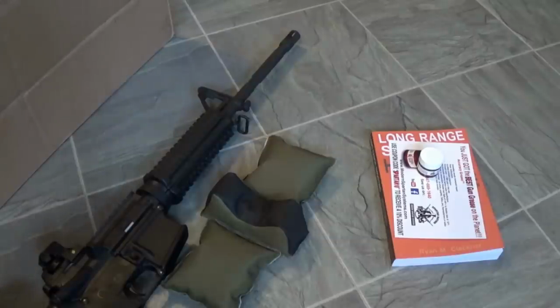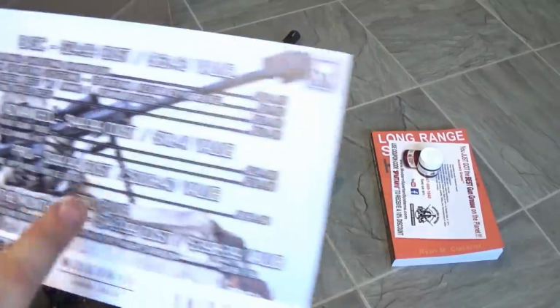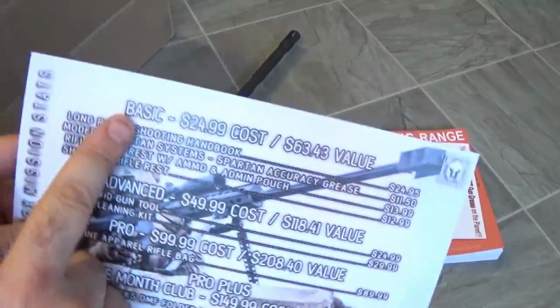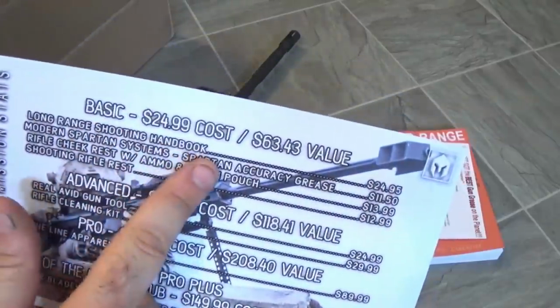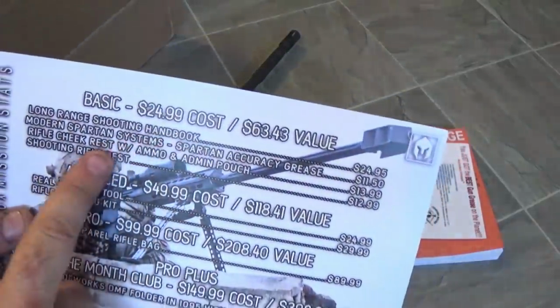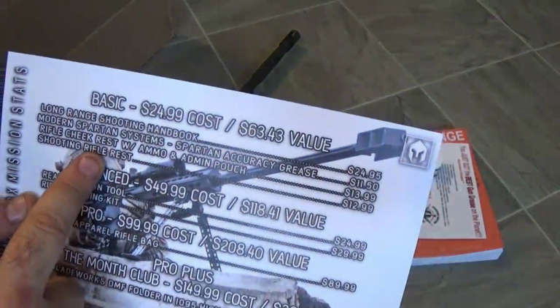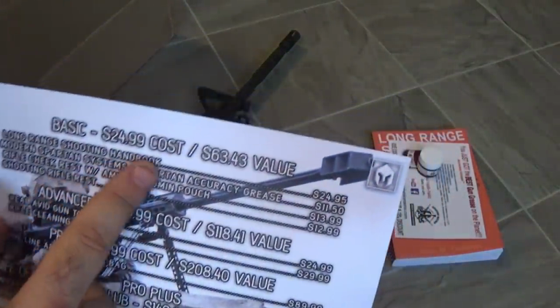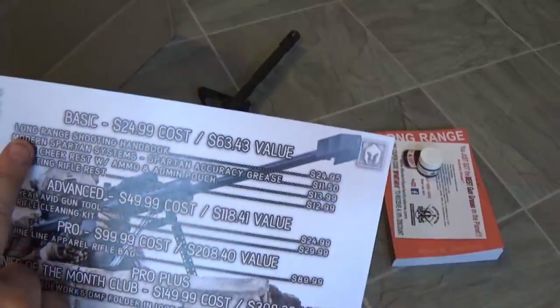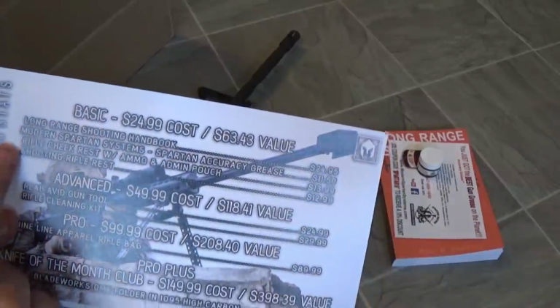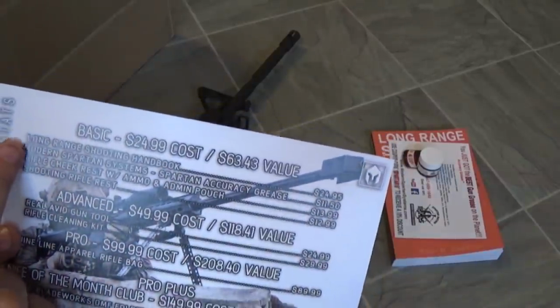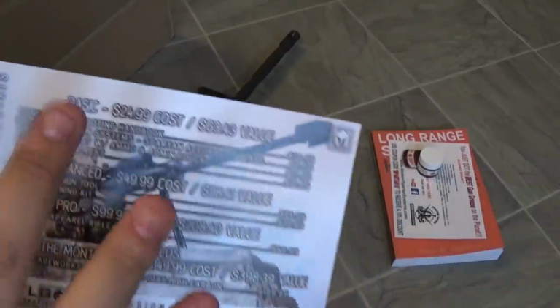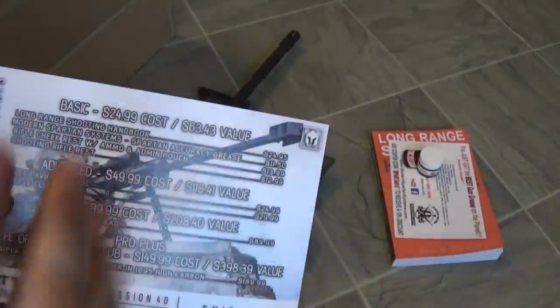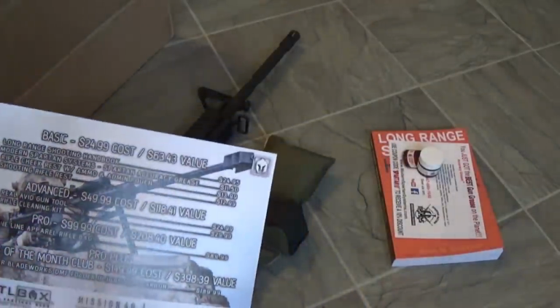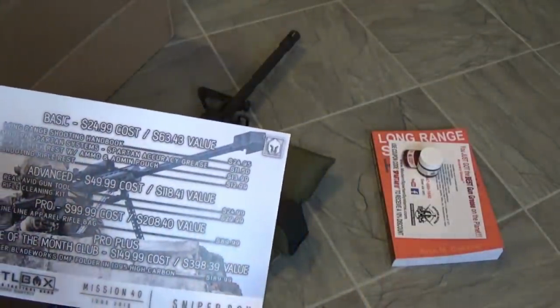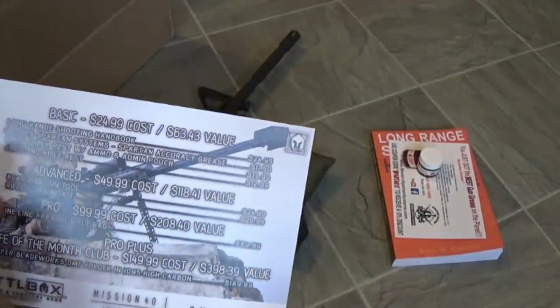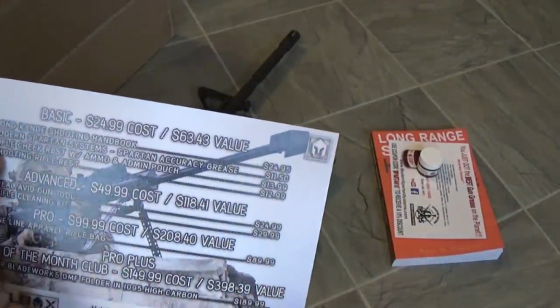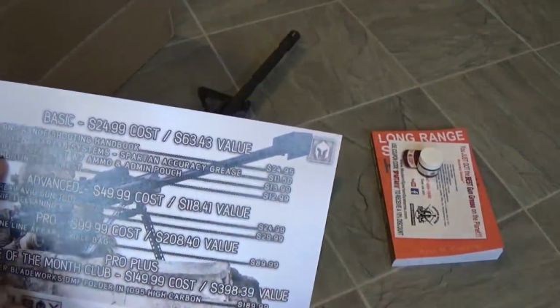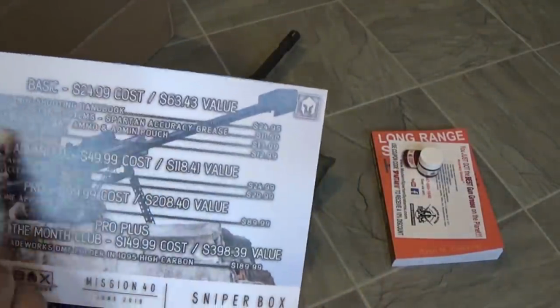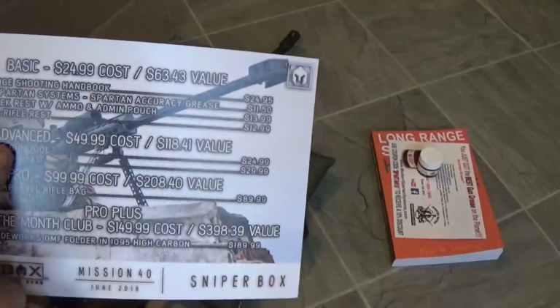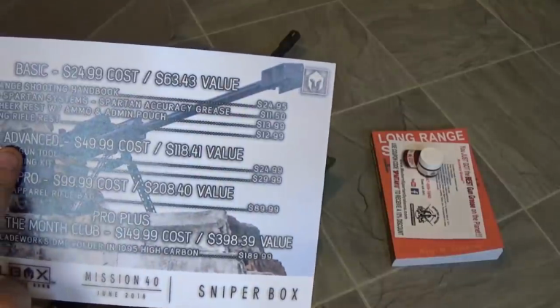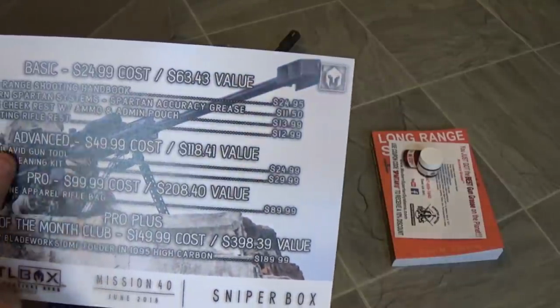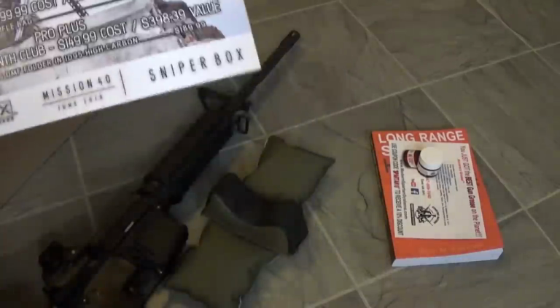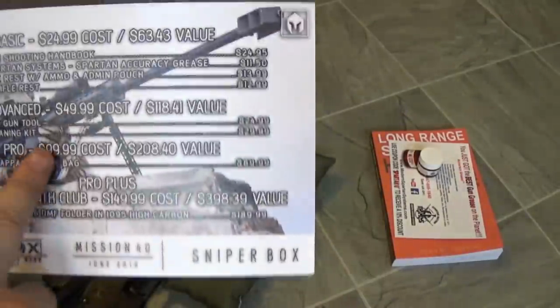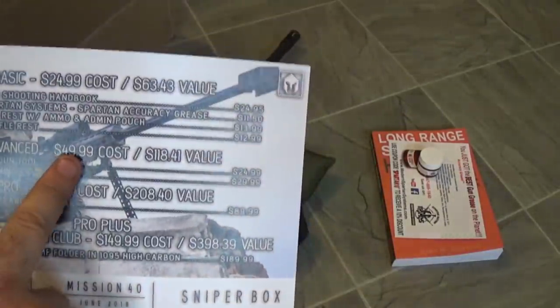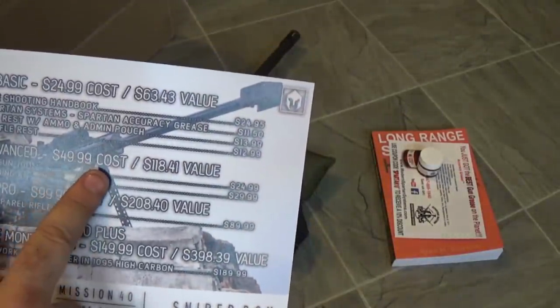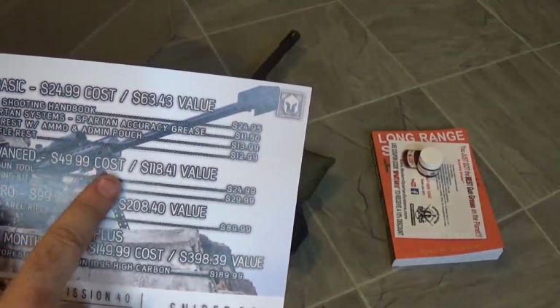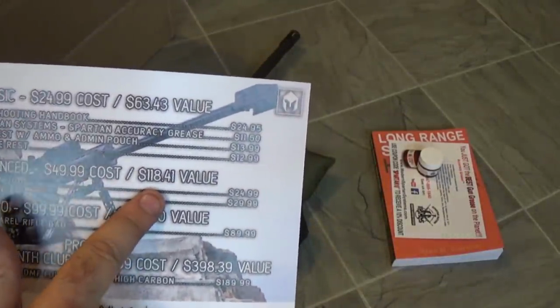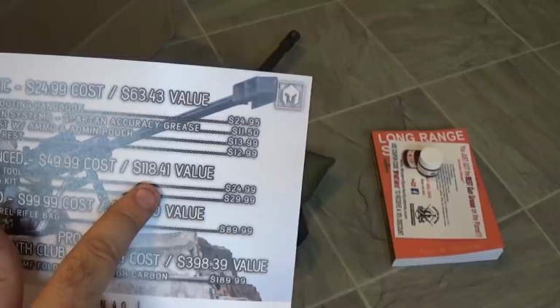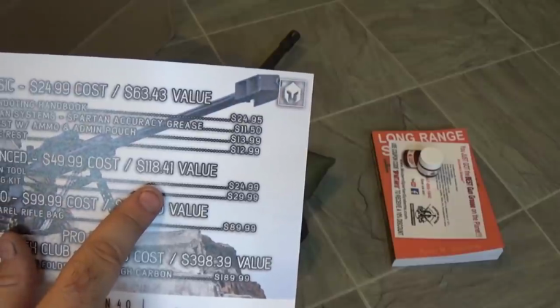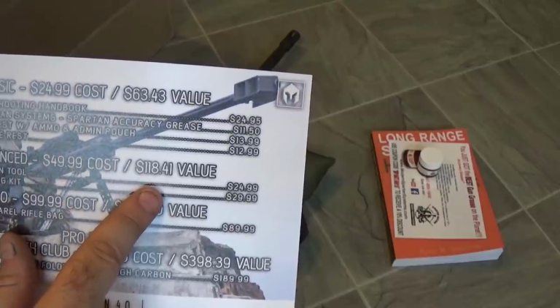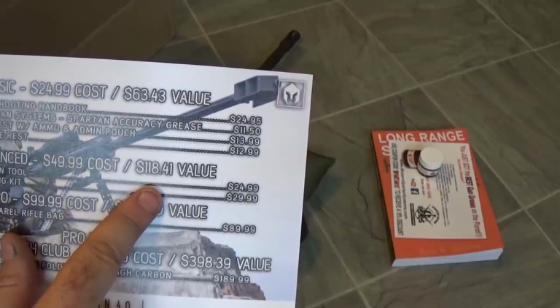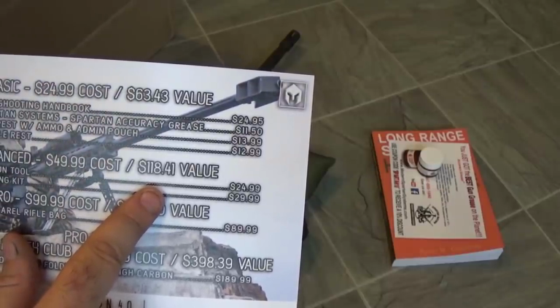That is the end of the Basic Box. We've got our two limbo items and our two like-it items. Let's move into the Advanced Box, which costs $49.99 a month. This month has an MSRP of $118.41.